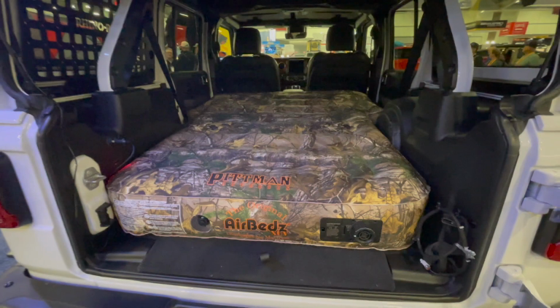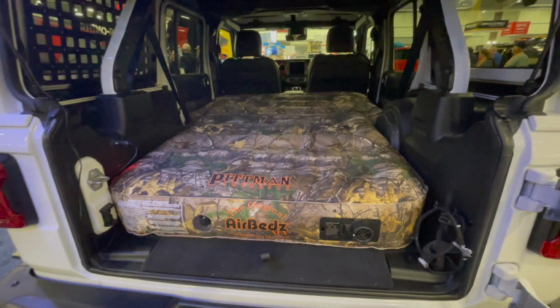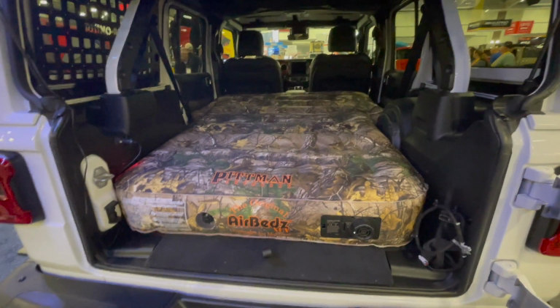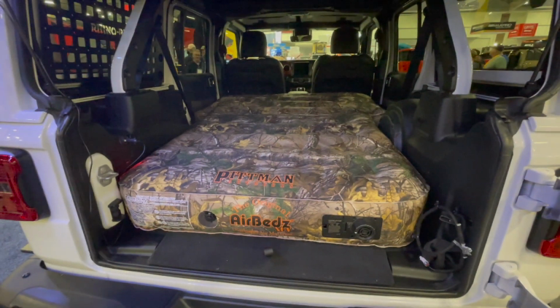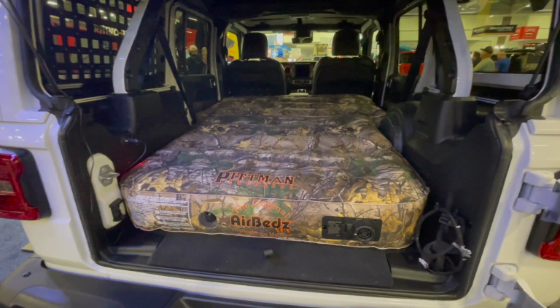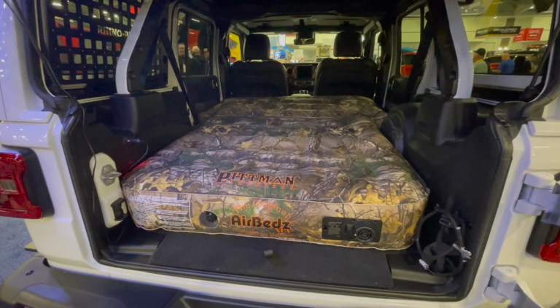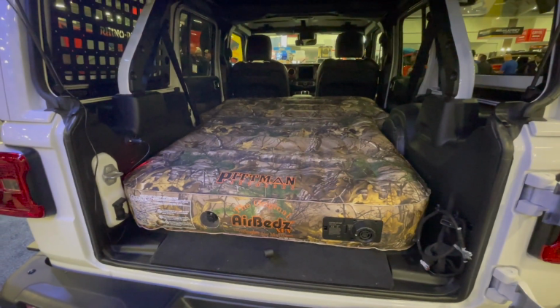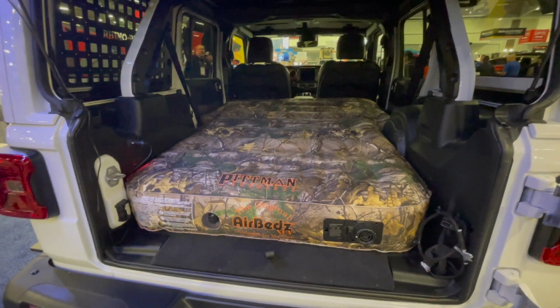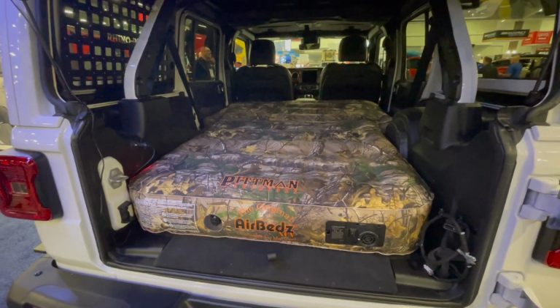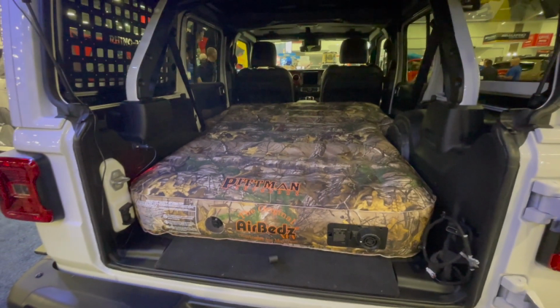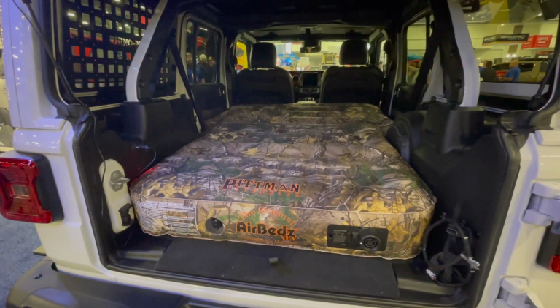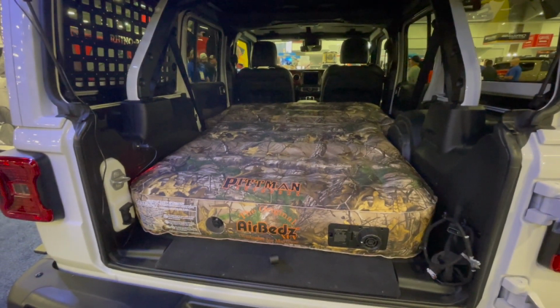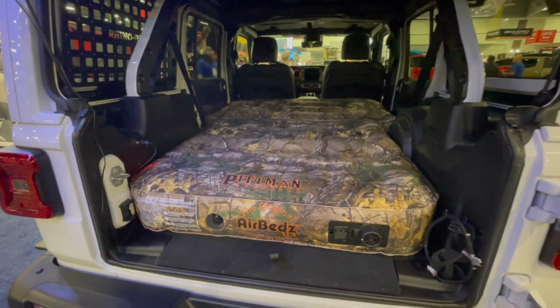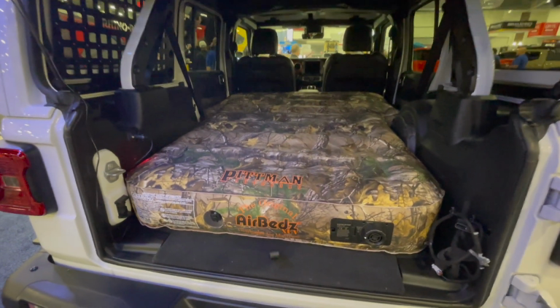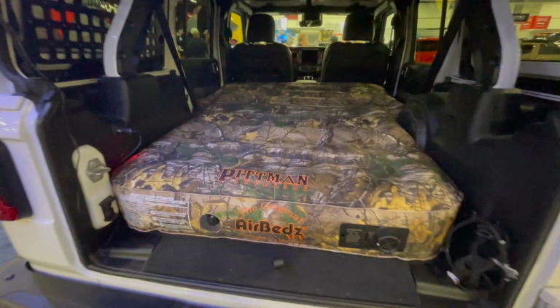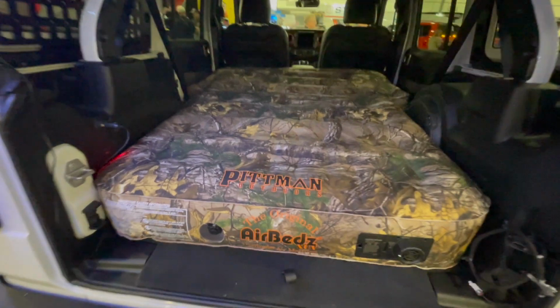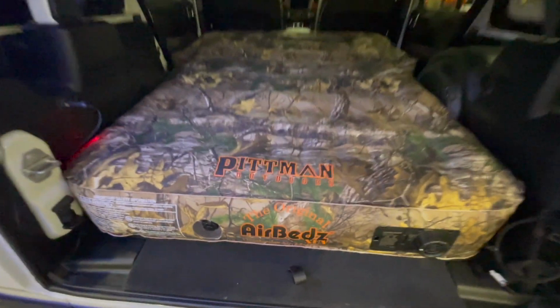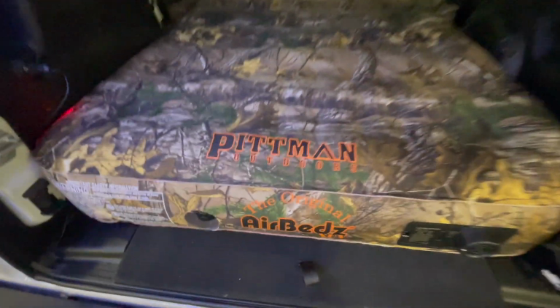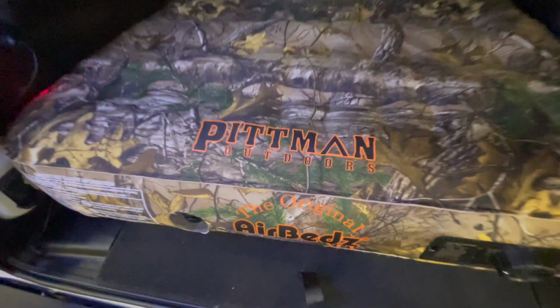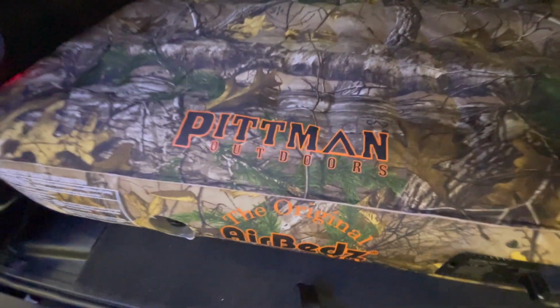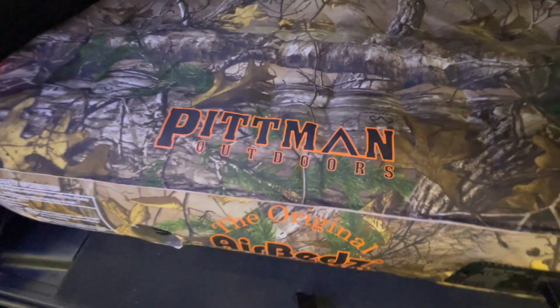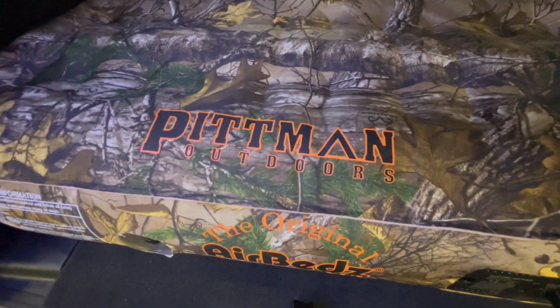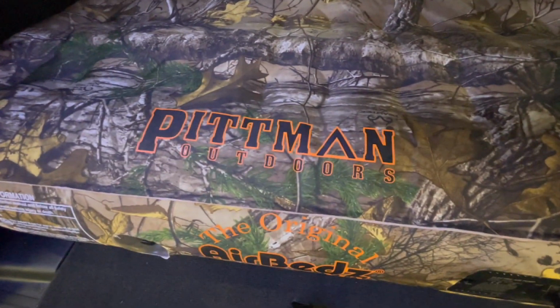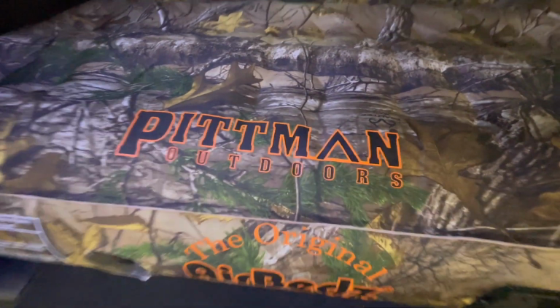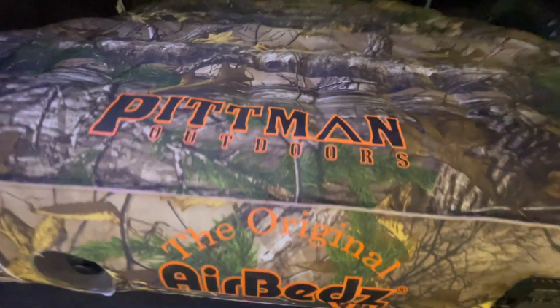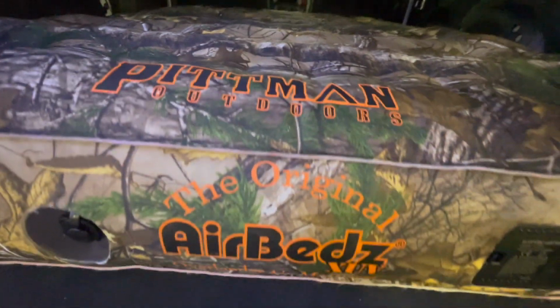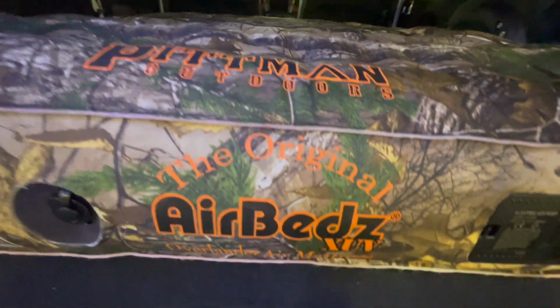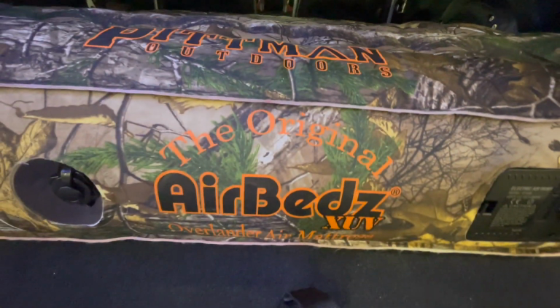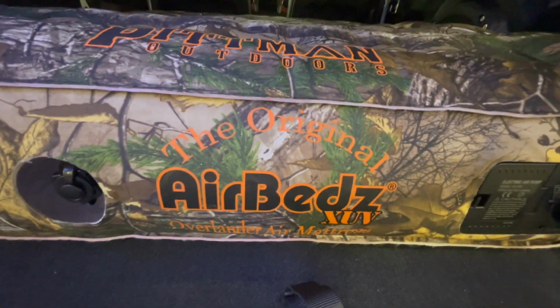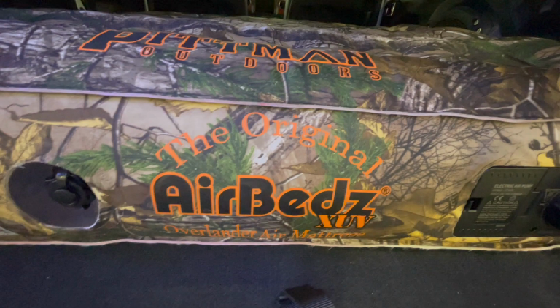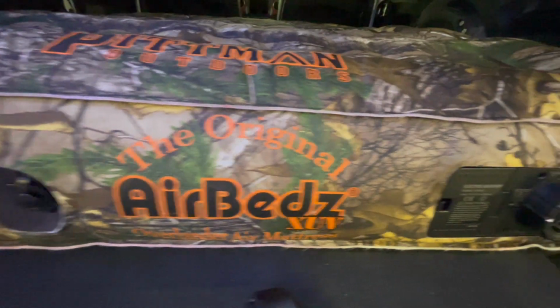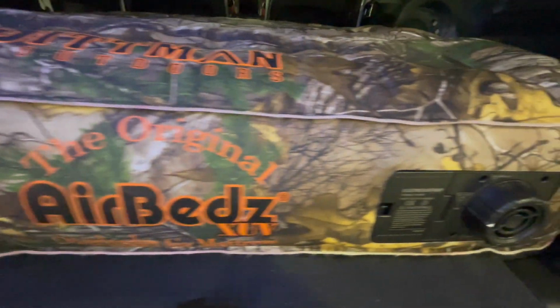This is the Pittman Outdoors AirBeds camouflage one size SUV and crossover vehicle rear seat inflatable mattress. Camping in your SUV has never been so comfortable.